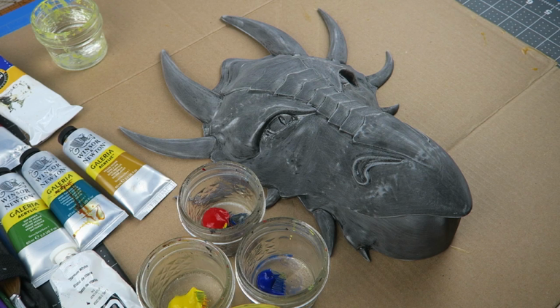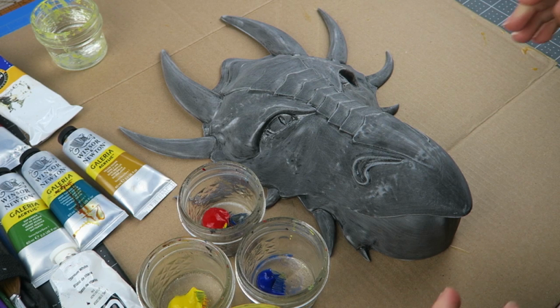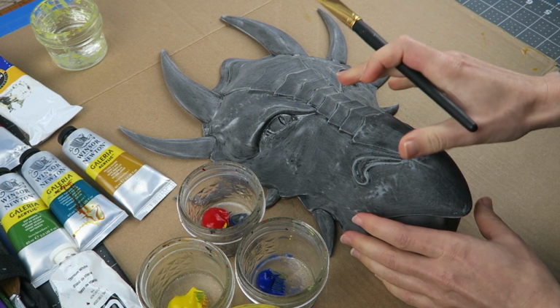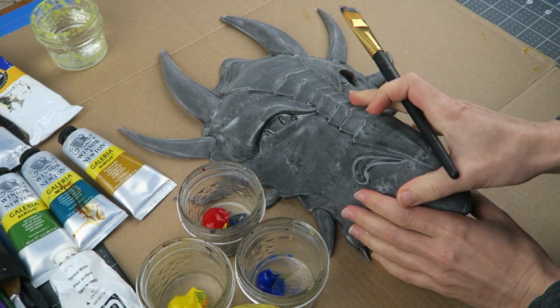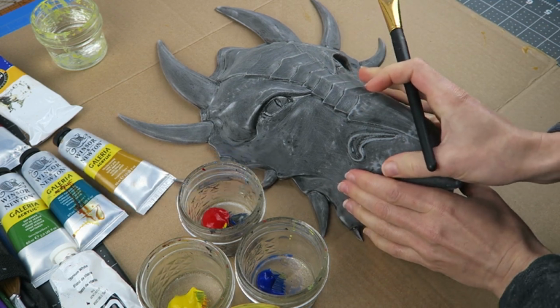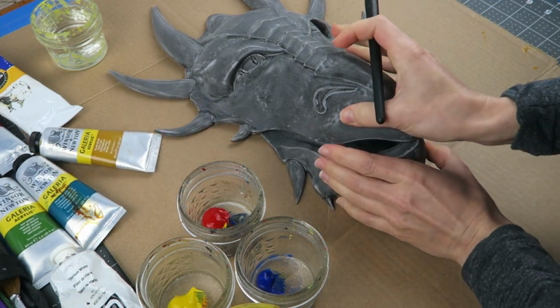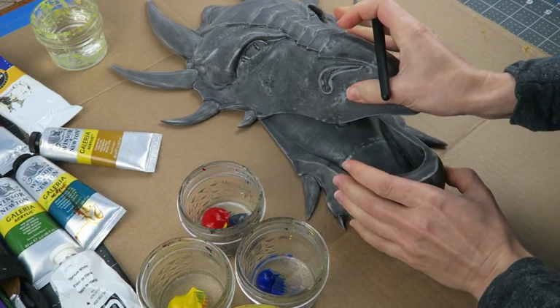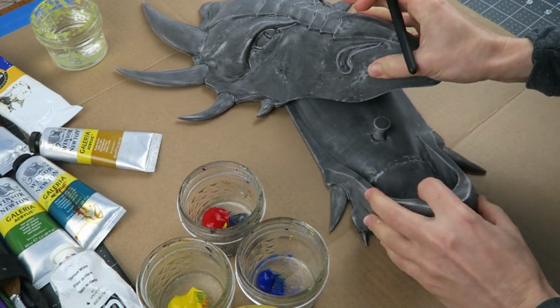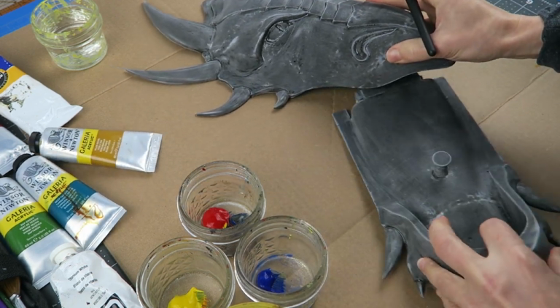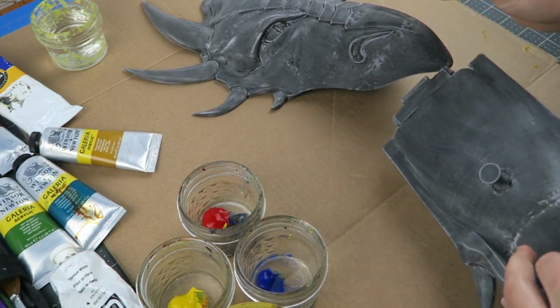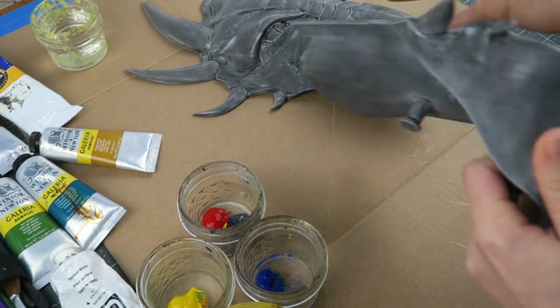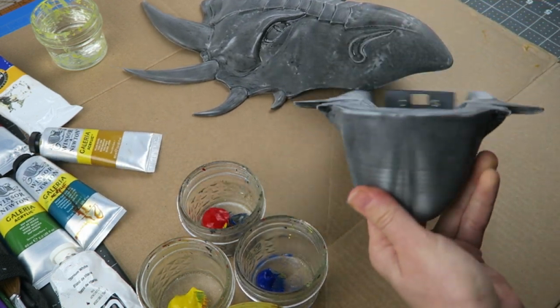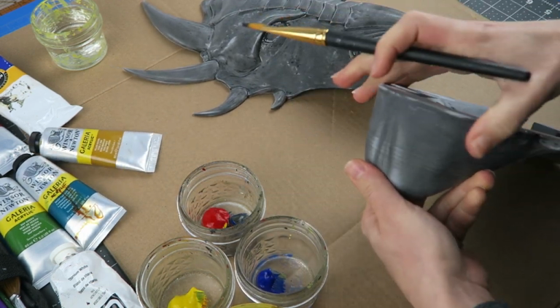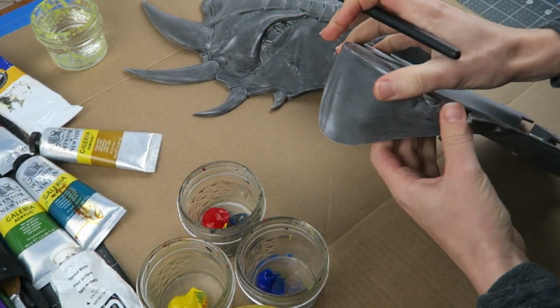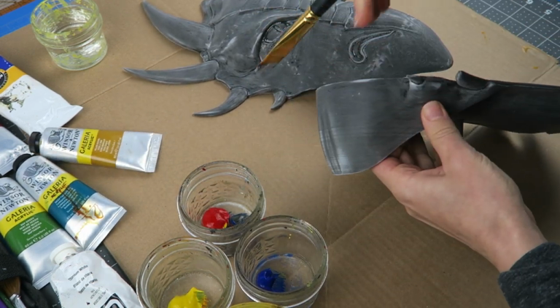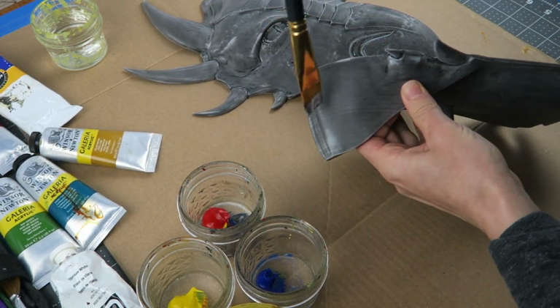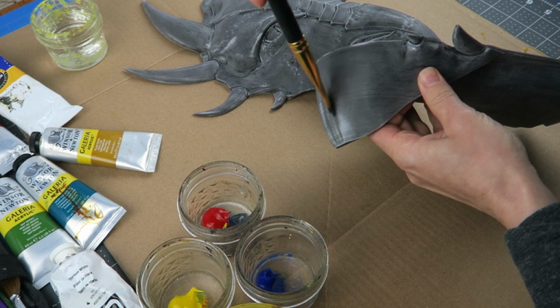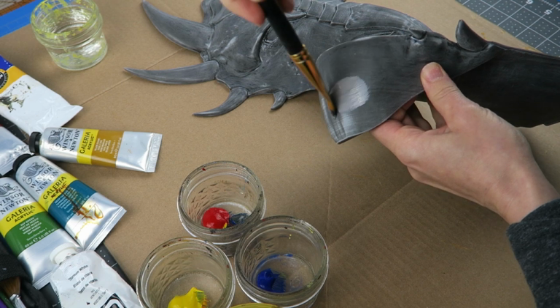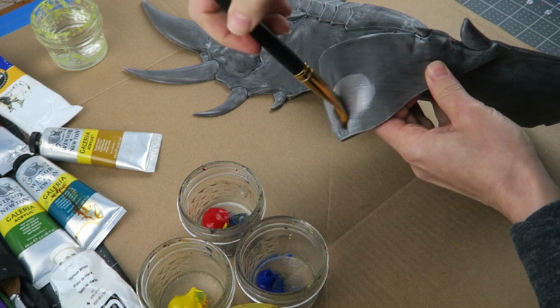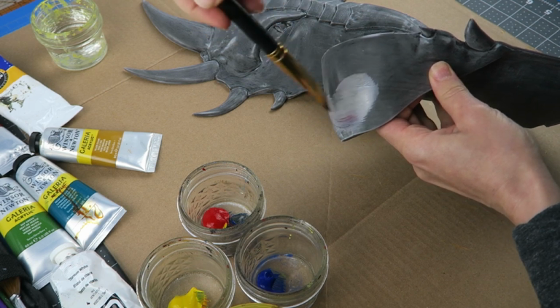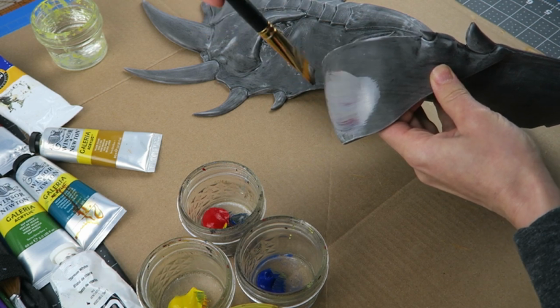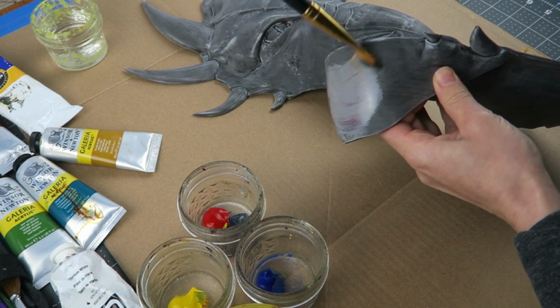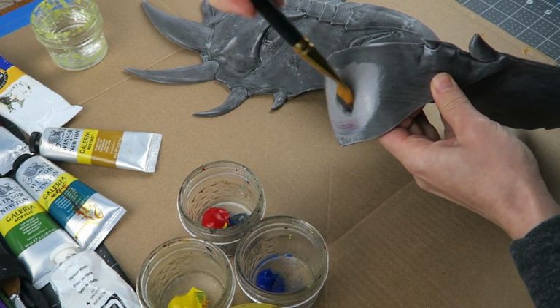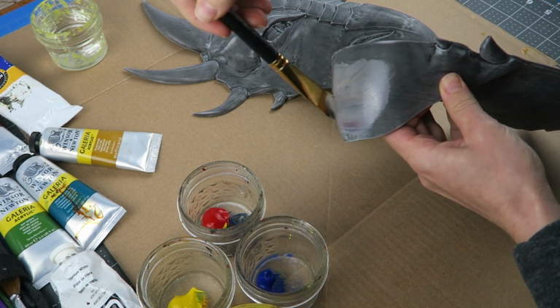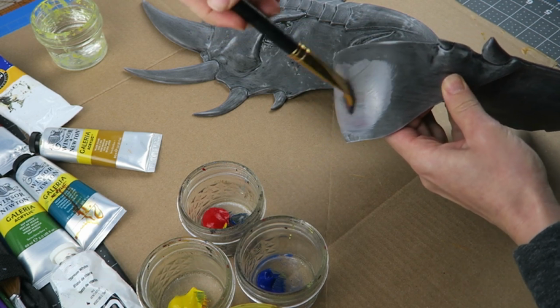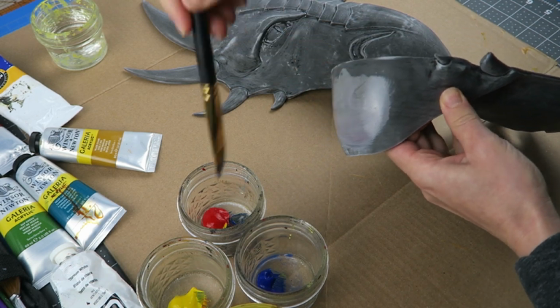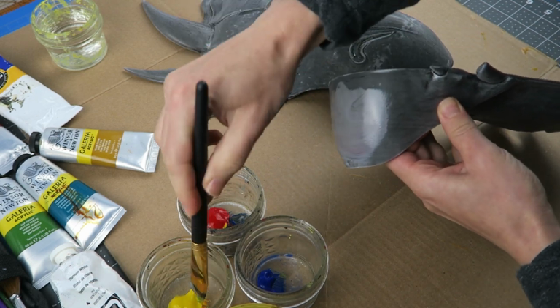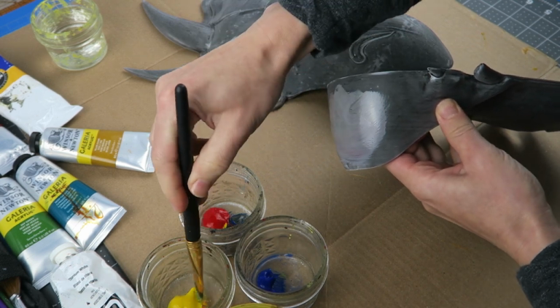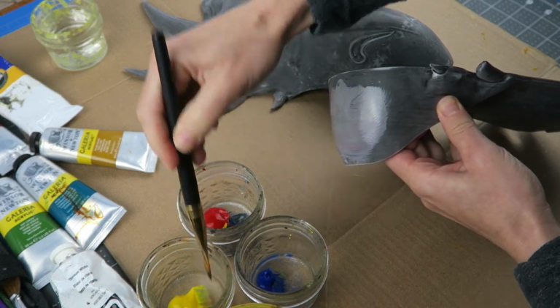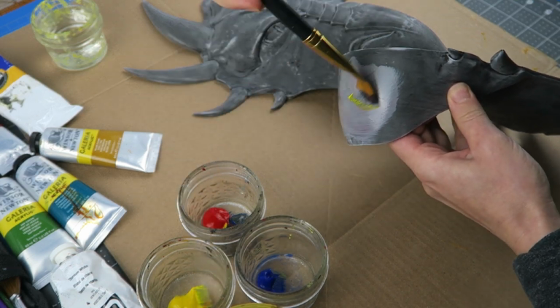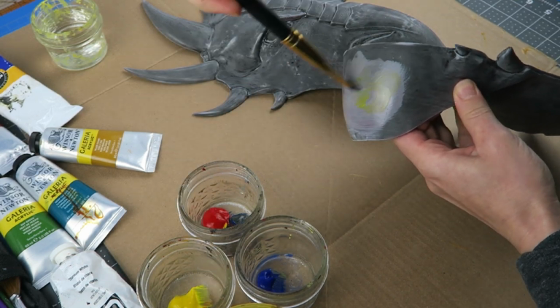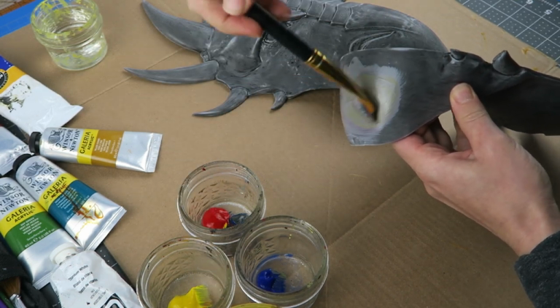This dragon was a challenge to paint for a couple of reasons. First of all, it's also a secret compartment box, so there was a lot of functionality that needed to be designed into it, not just the anatomy.